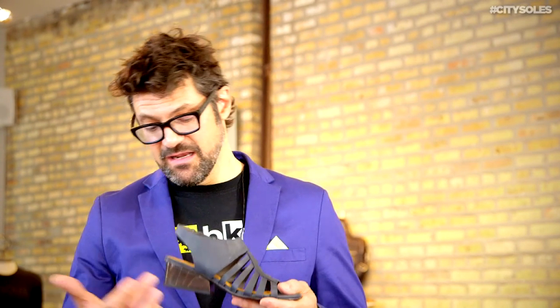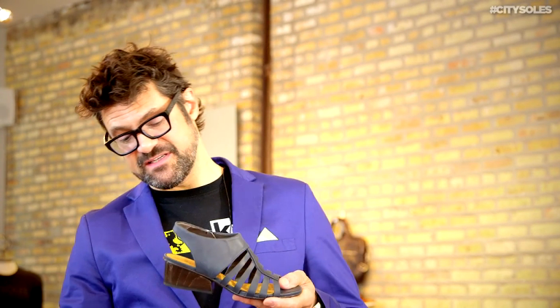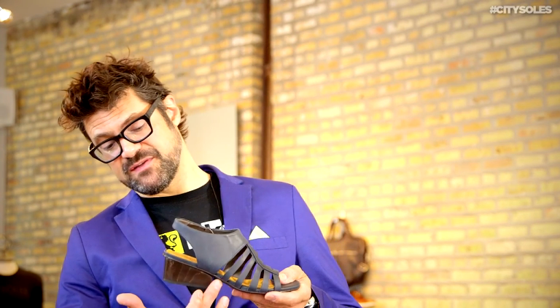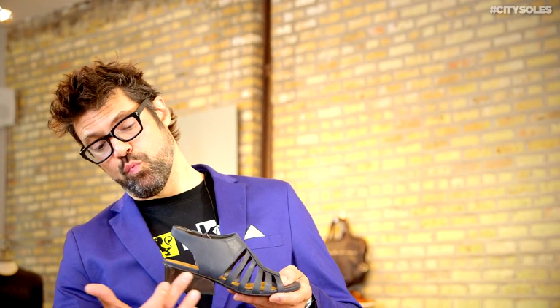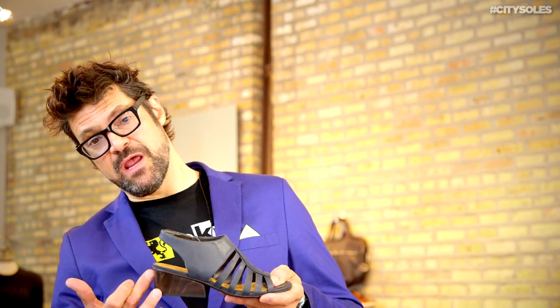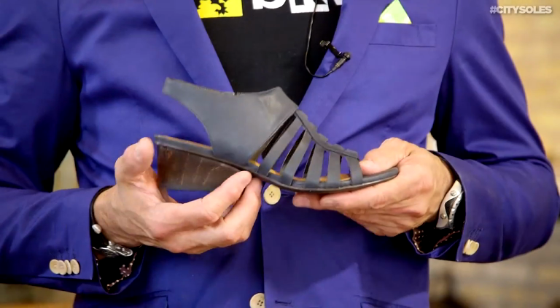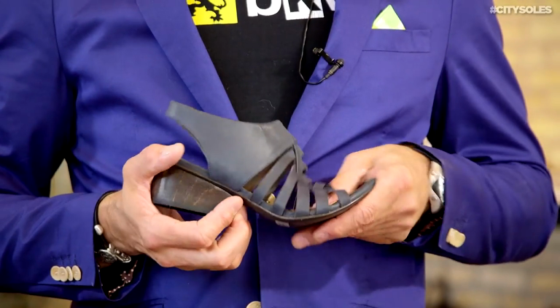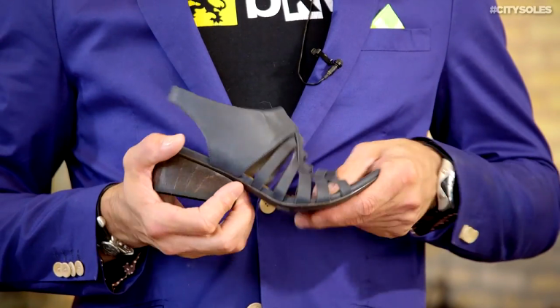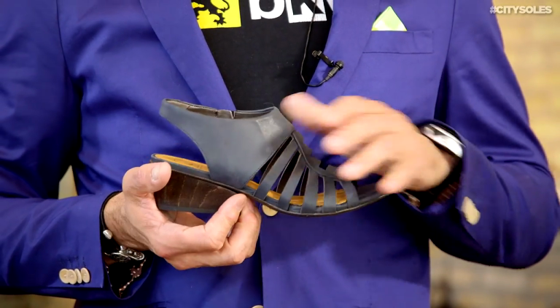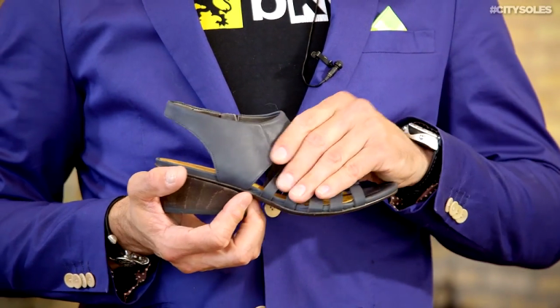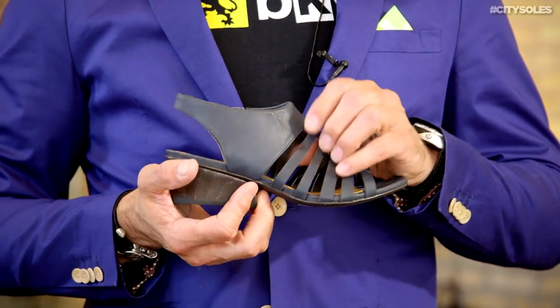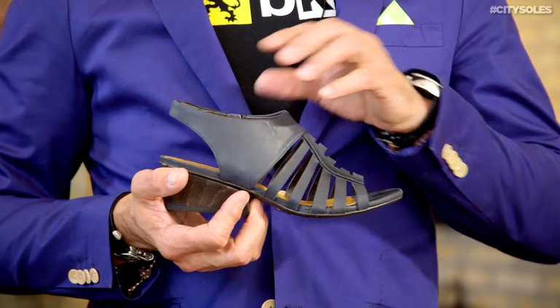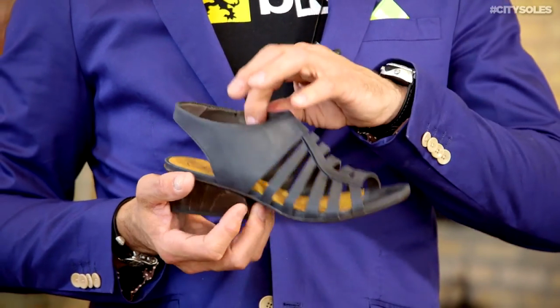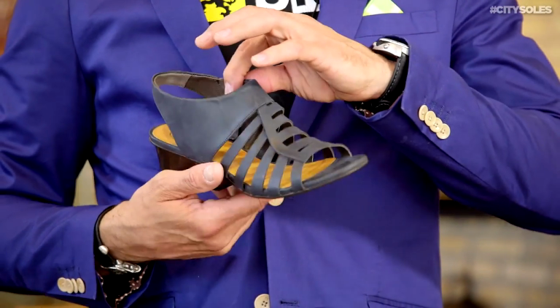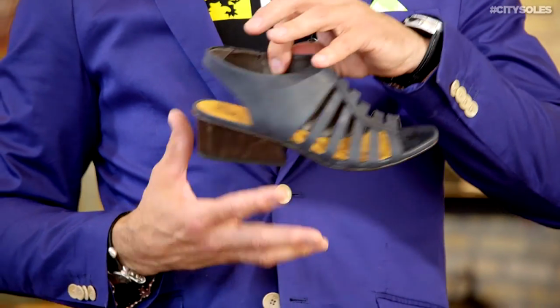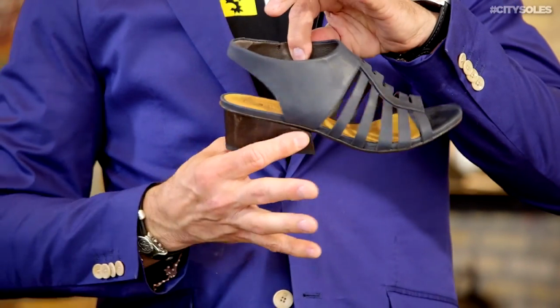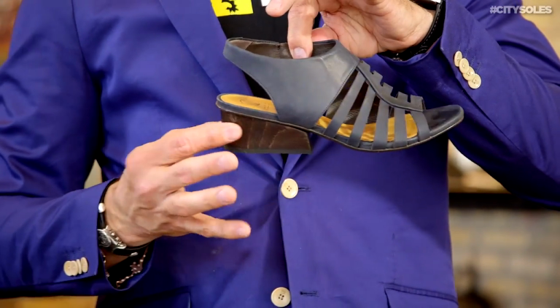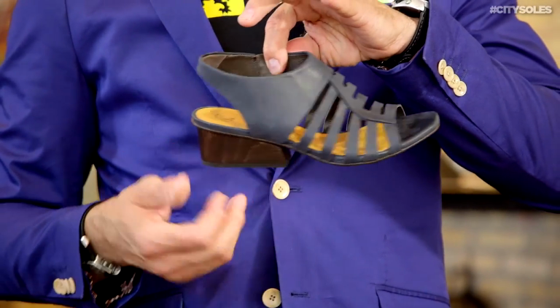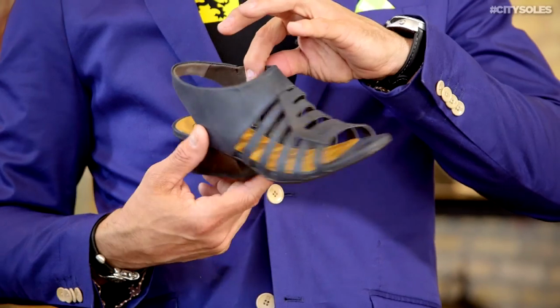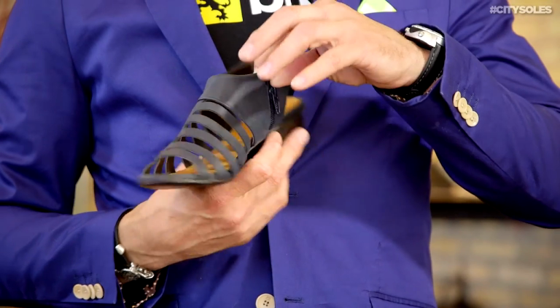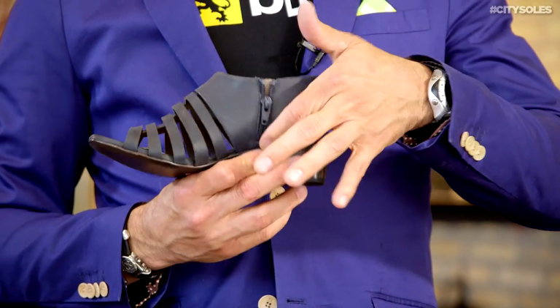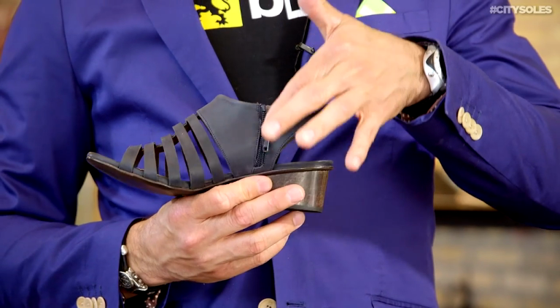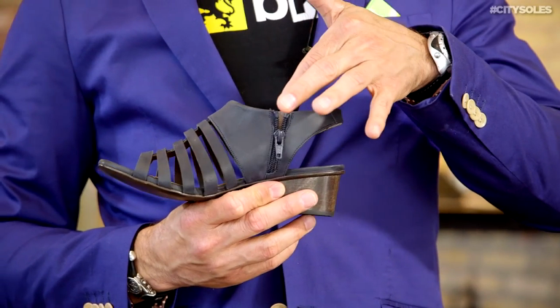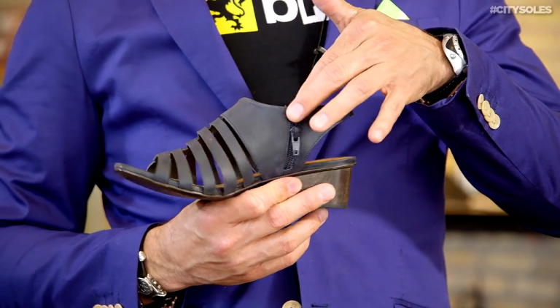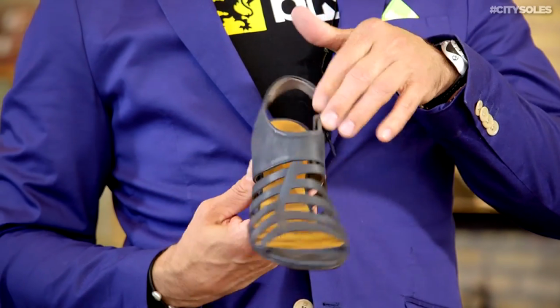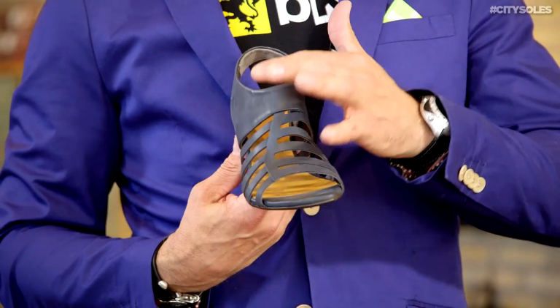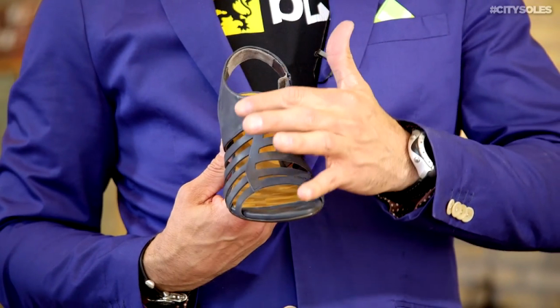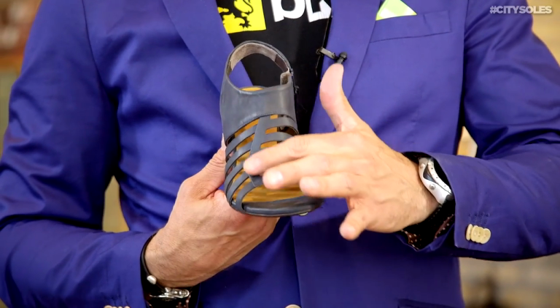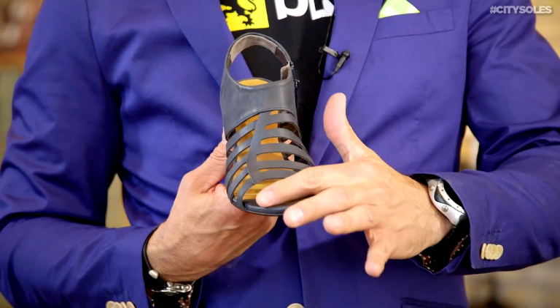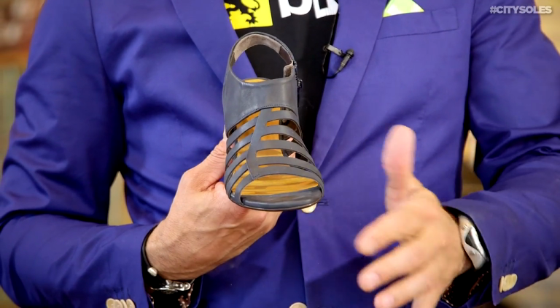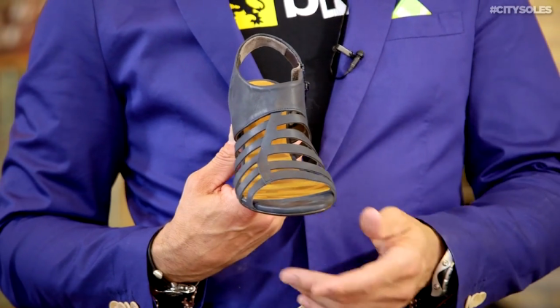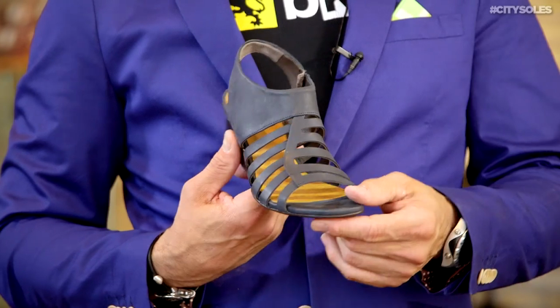I love this sandal. It's got a wood heel, all leather, leather lined with a cushioned soft napa lining, all leather with a leather sole as well. Really just super supple and soft. It's really great.